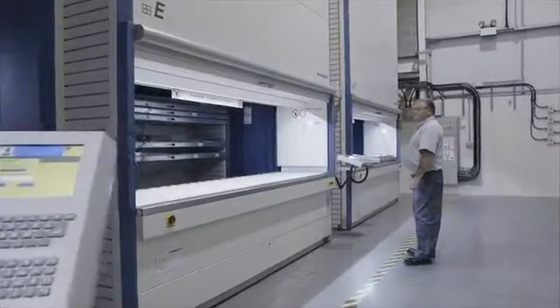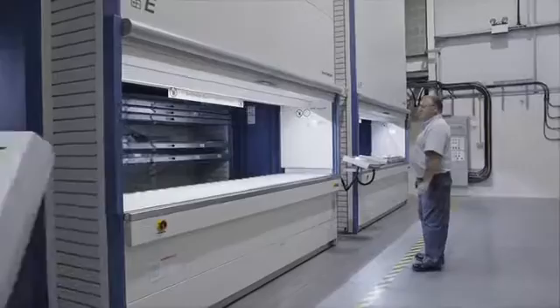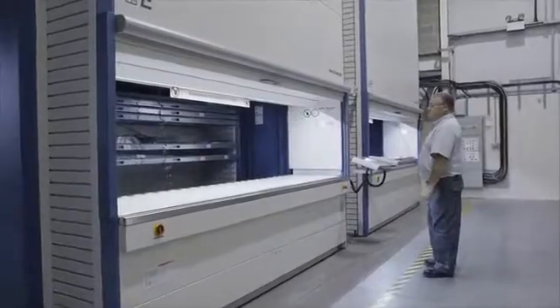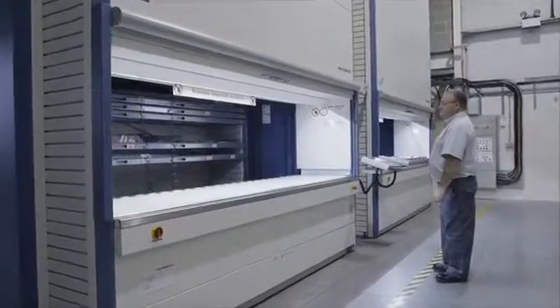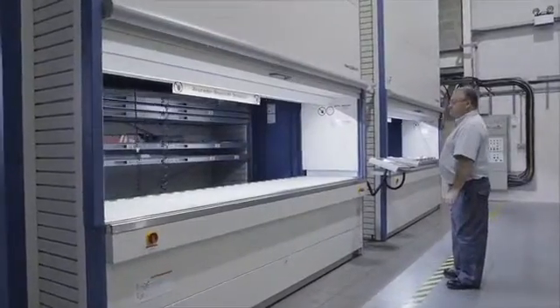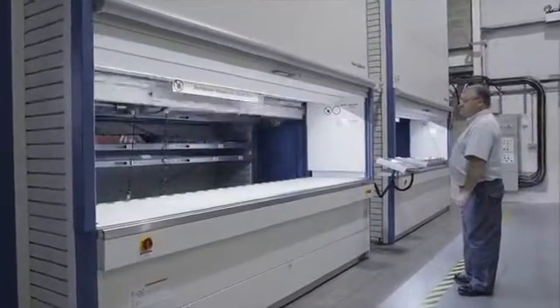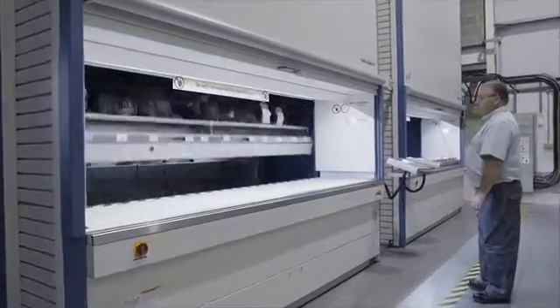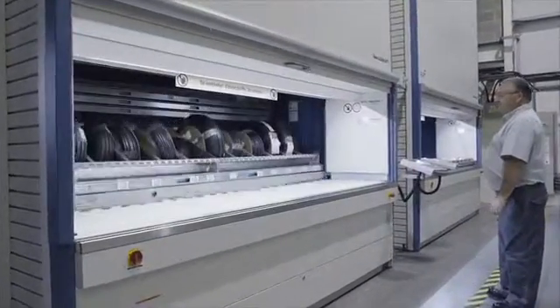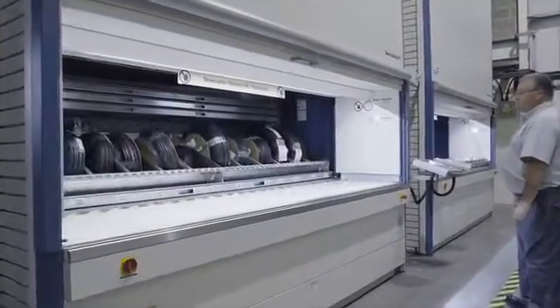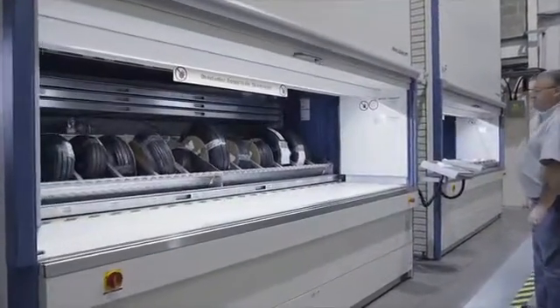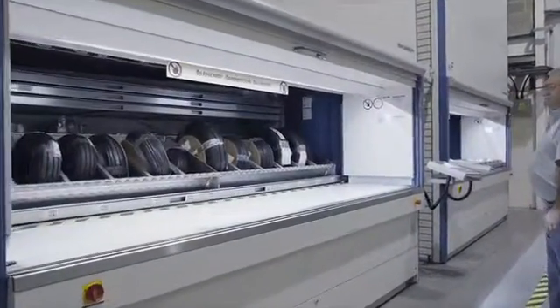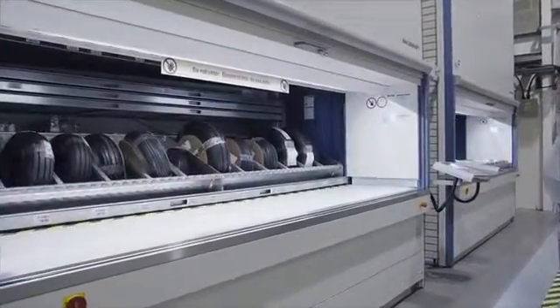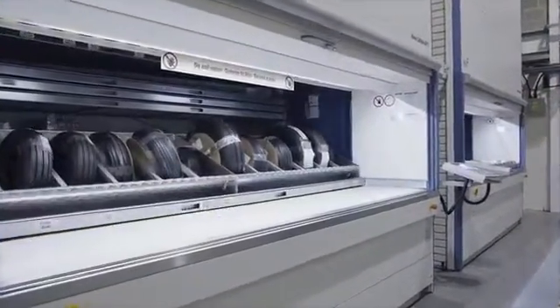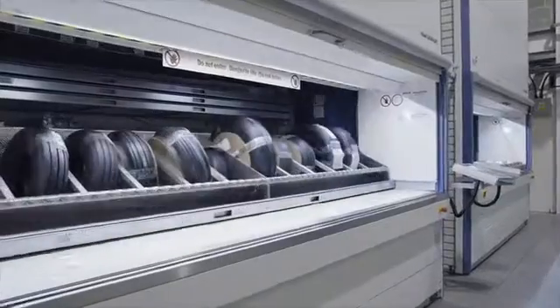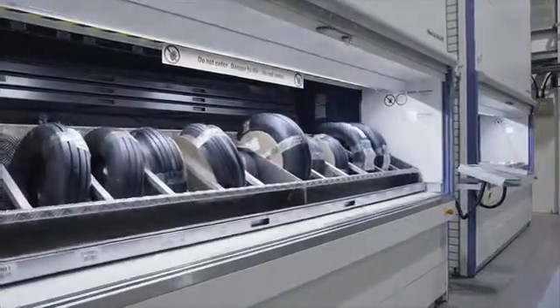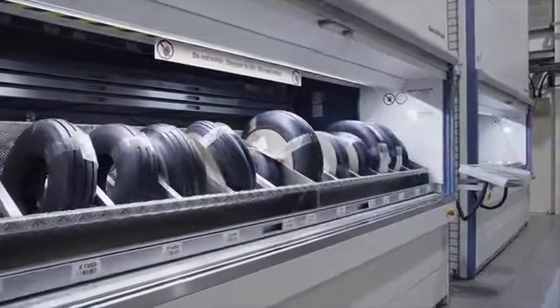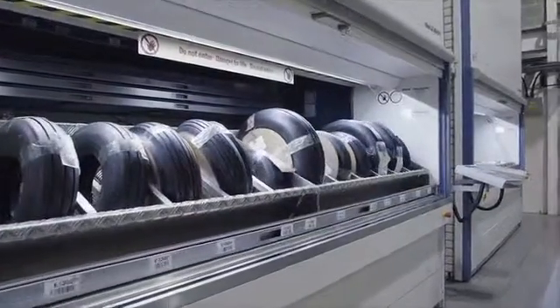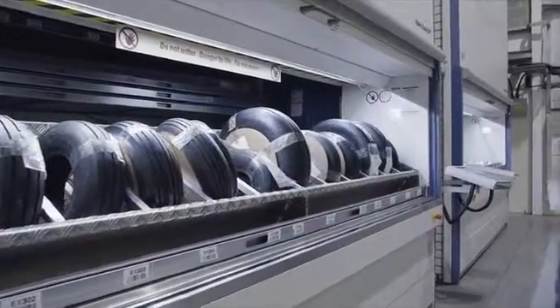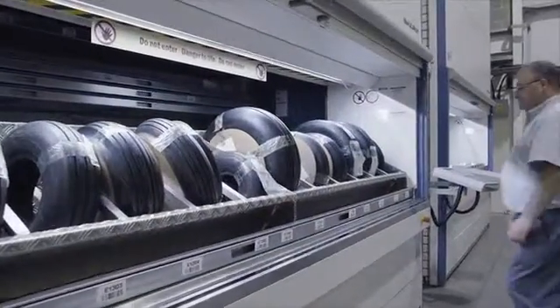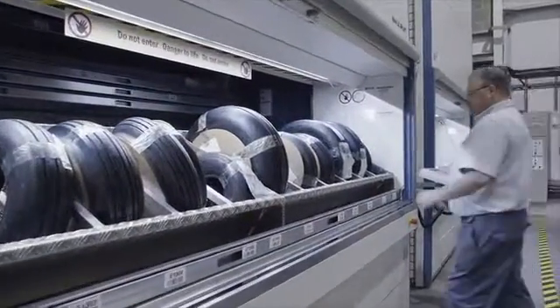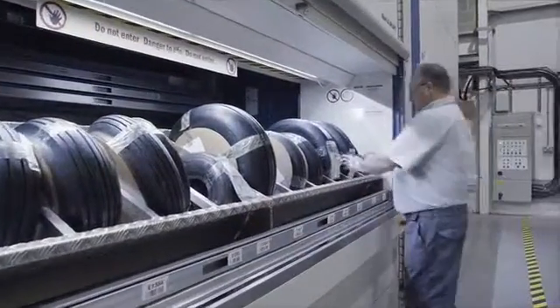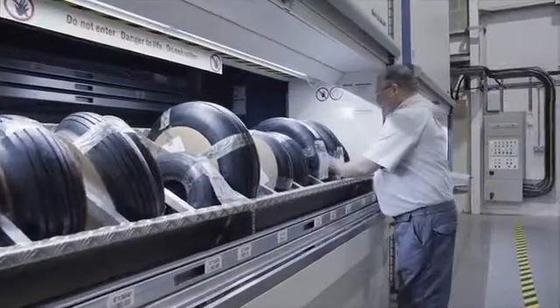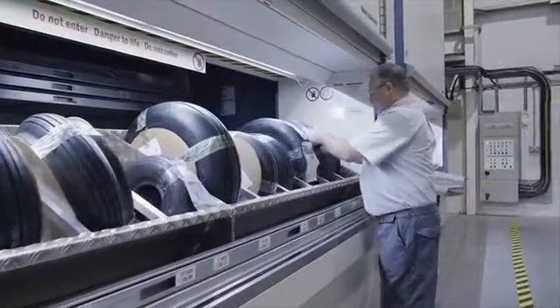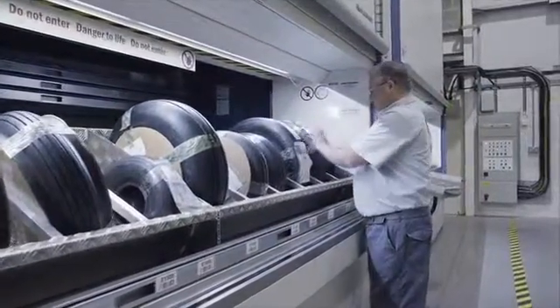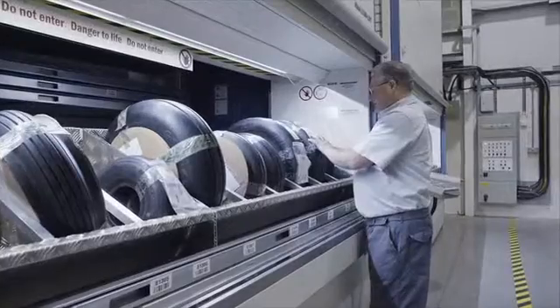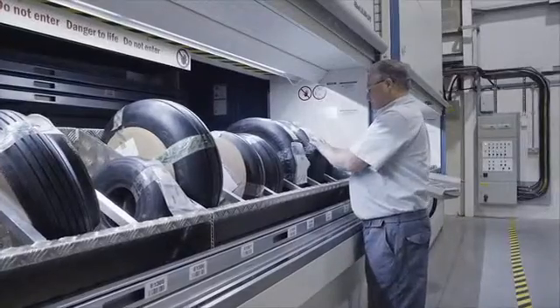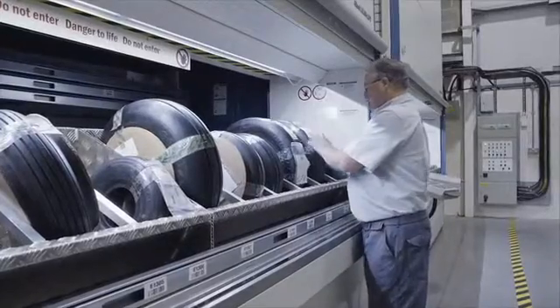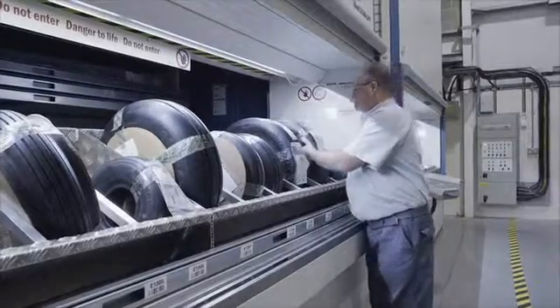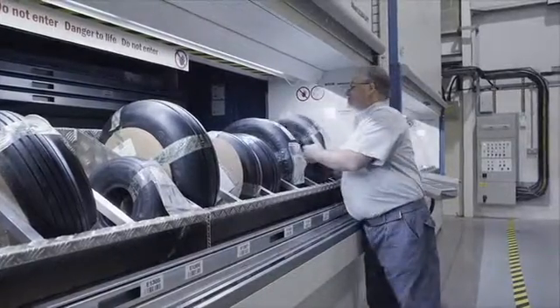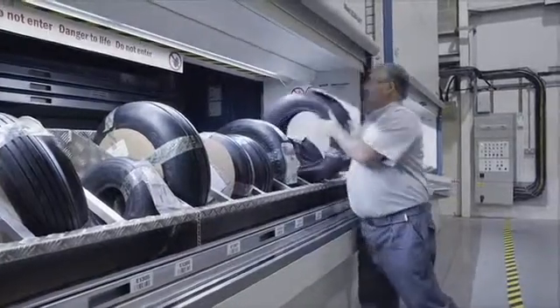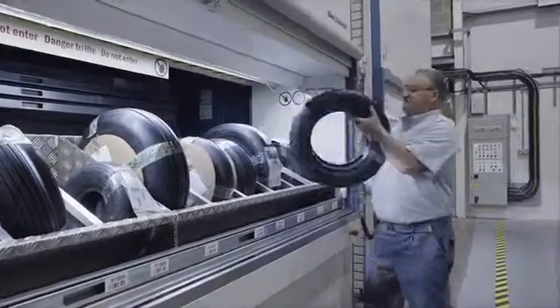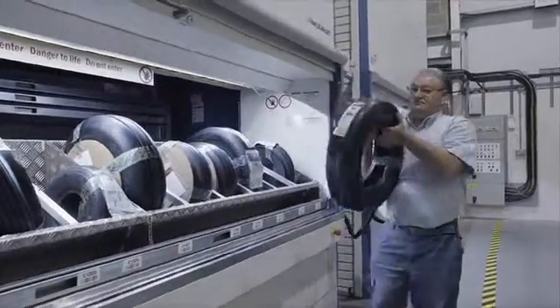The Hanel Lean Lift is especially well suited for storing small and medium-sized parts. Customized system mechanisms for storing components like airplane wheels make the Hanel Lean Lift a universal storage solution.